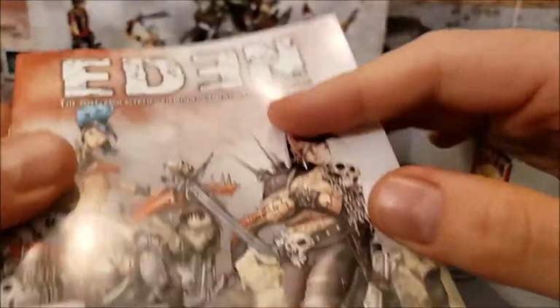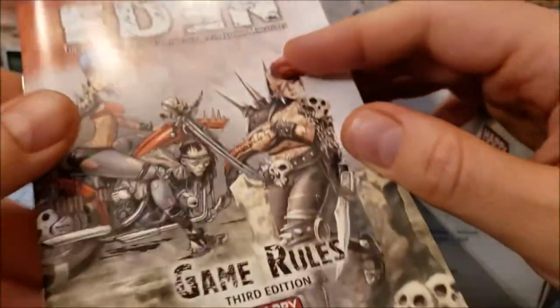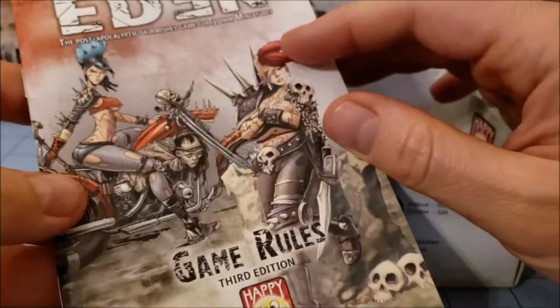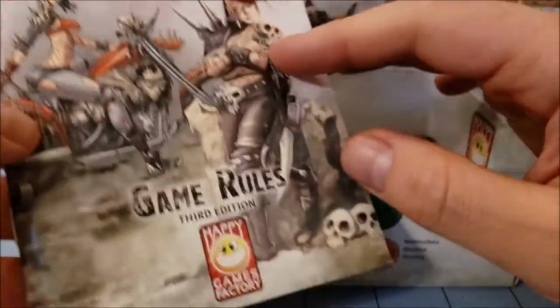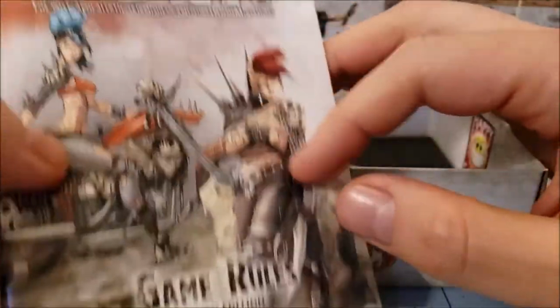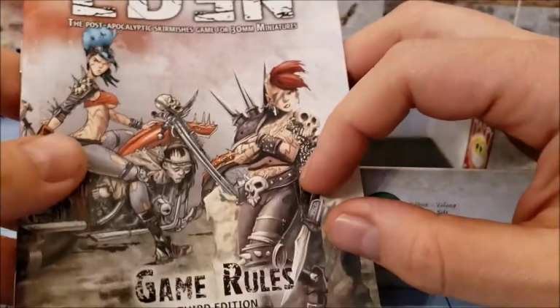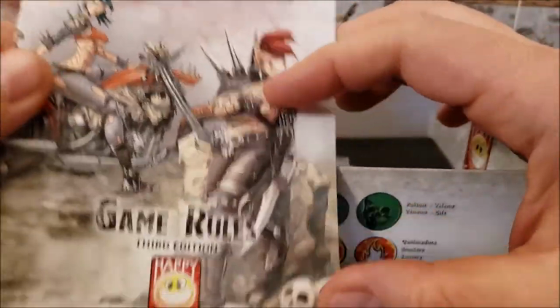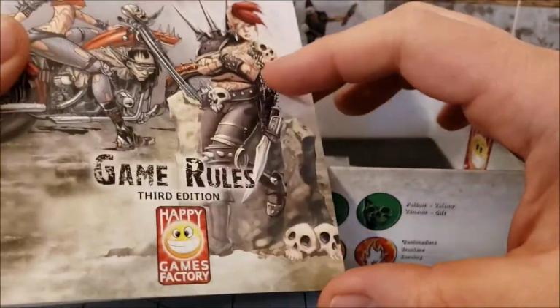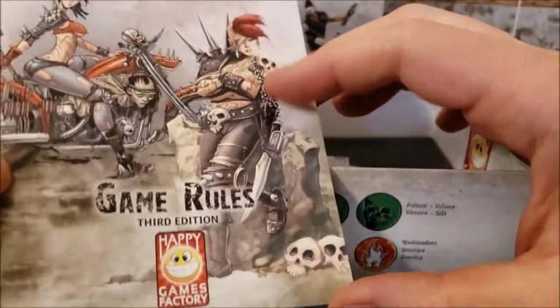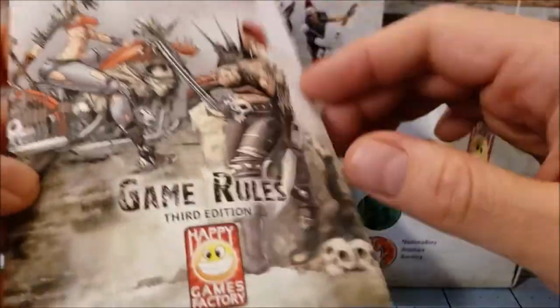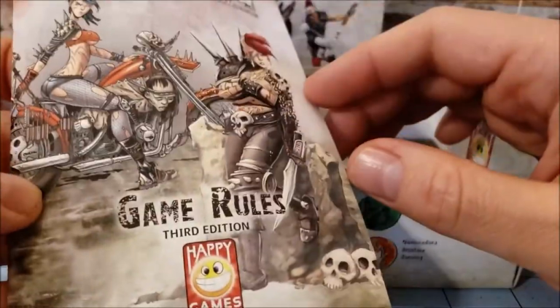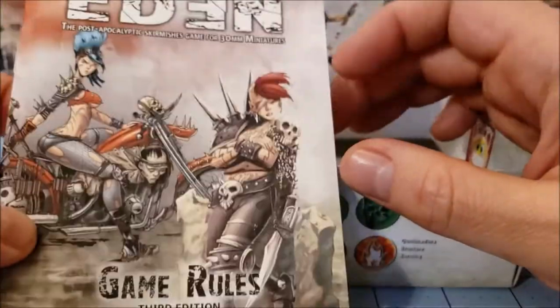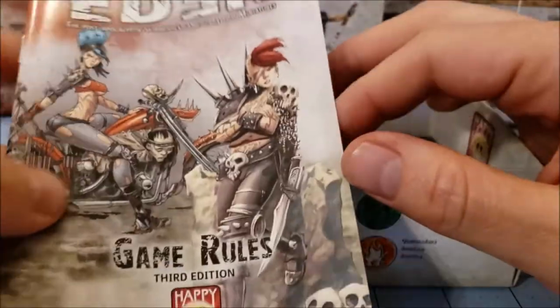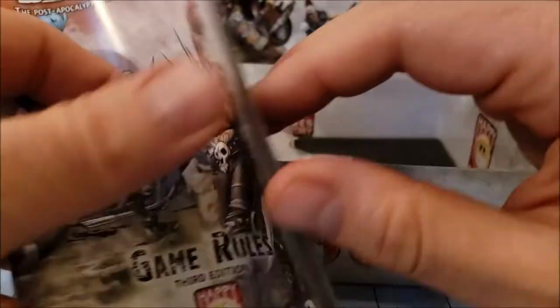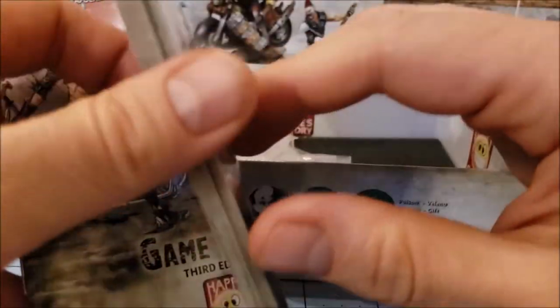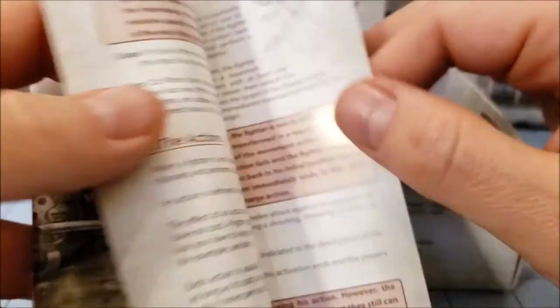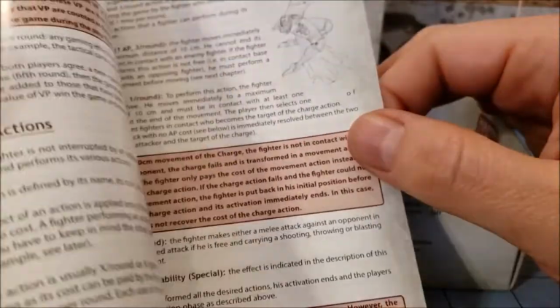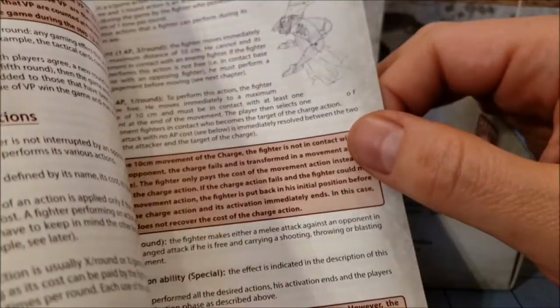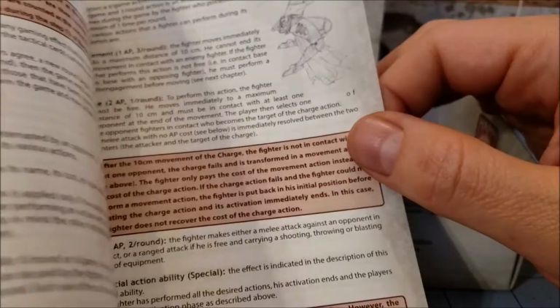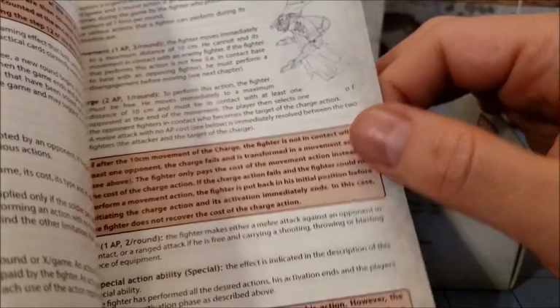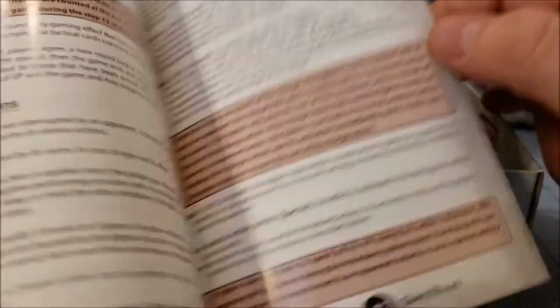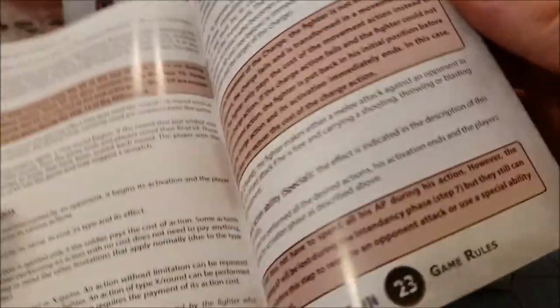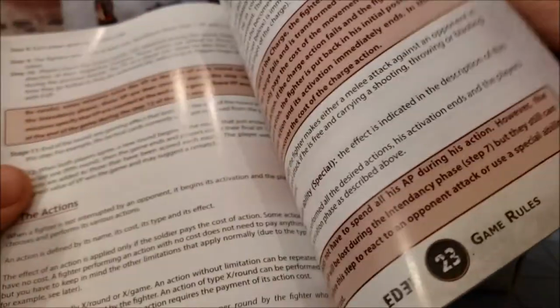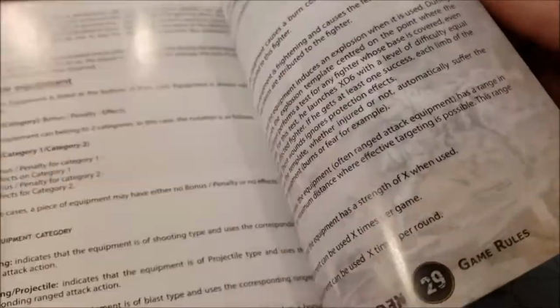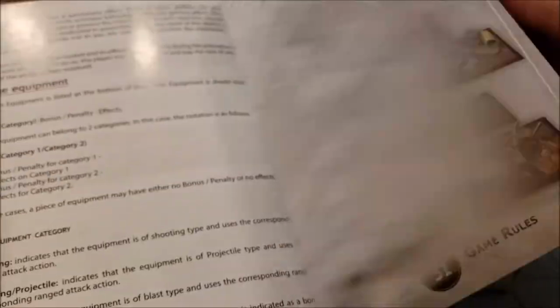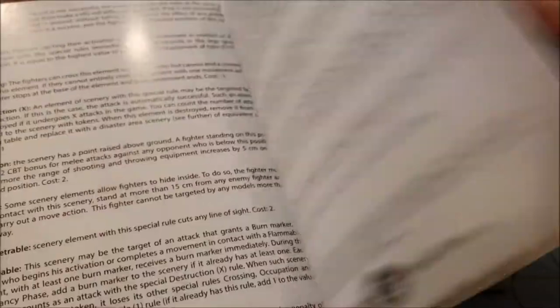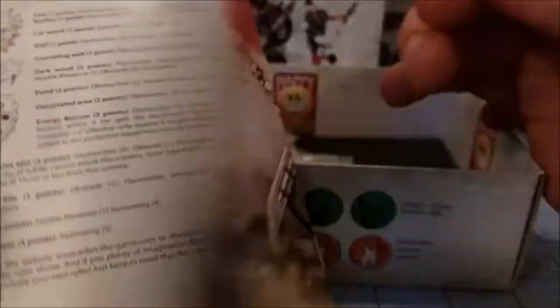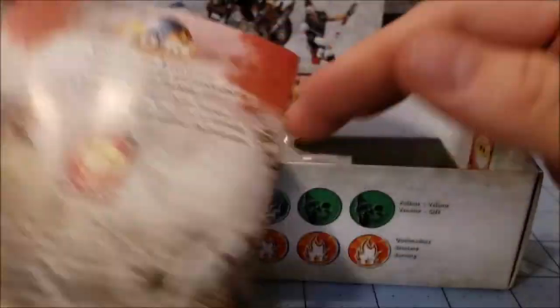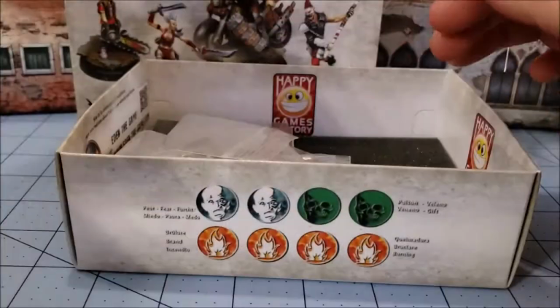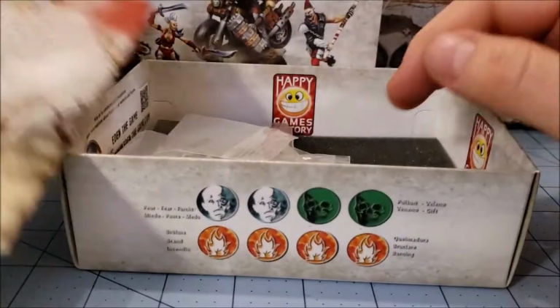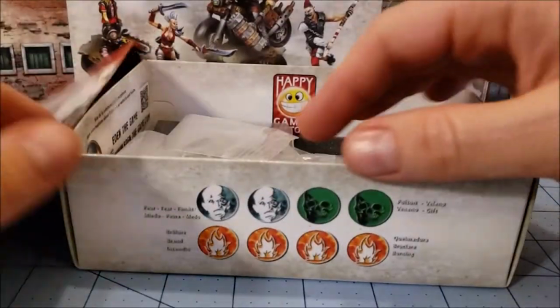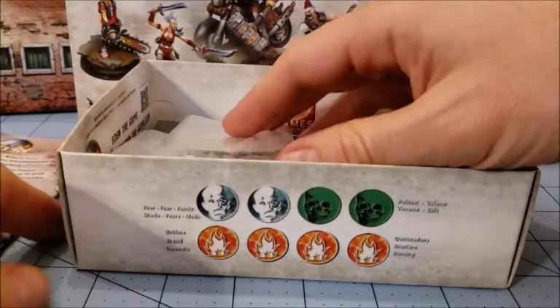The new Eden starter sets from Happy Games all include the most updated rulebook. This is the English version — I'm assuming there's a French one, but I don't speak French so I don't need that.